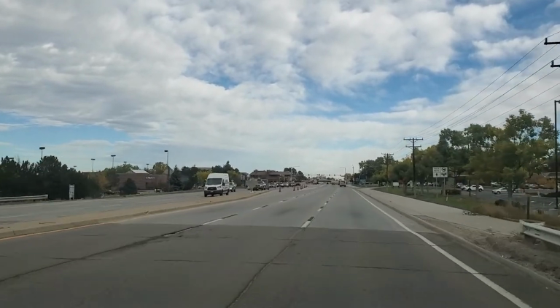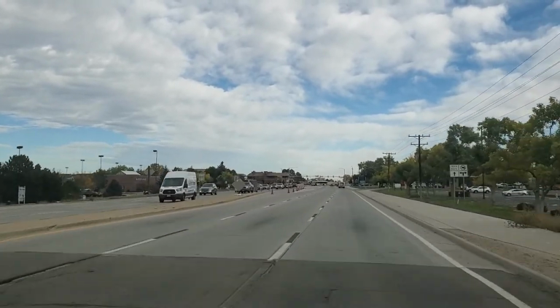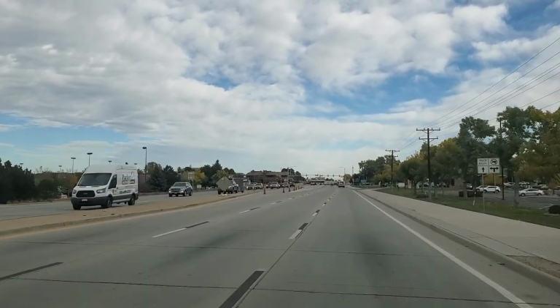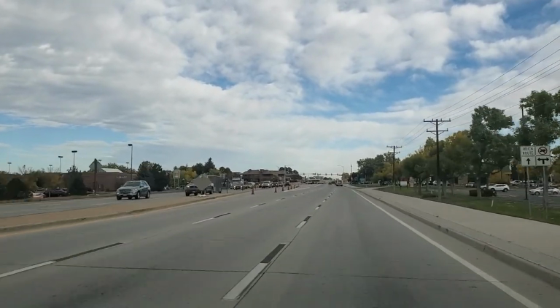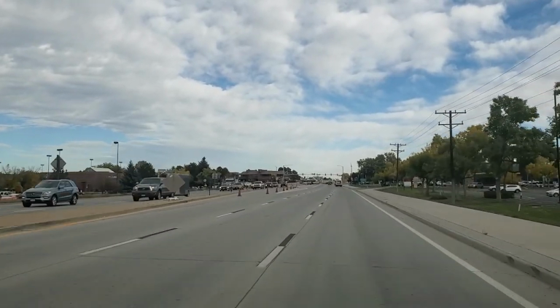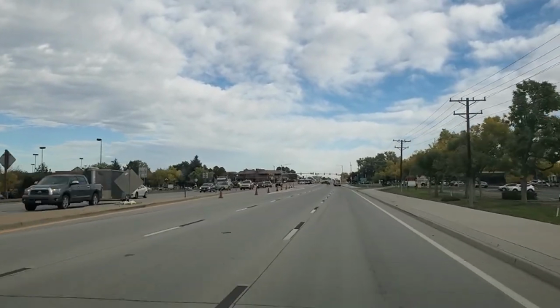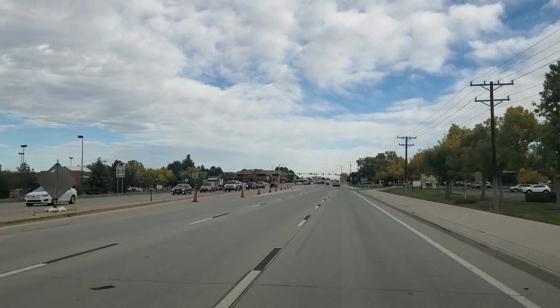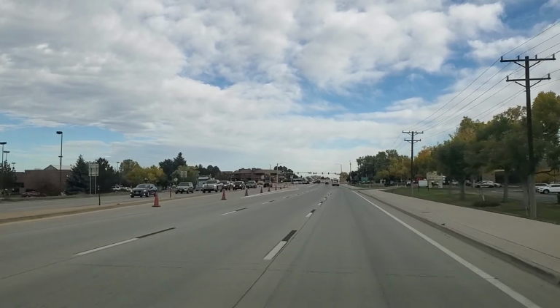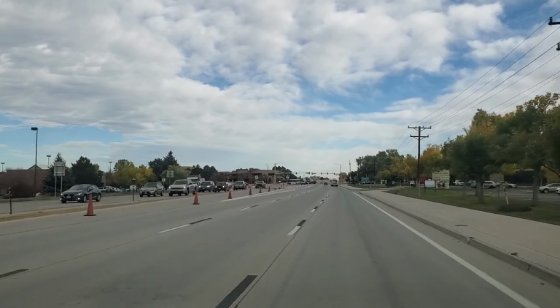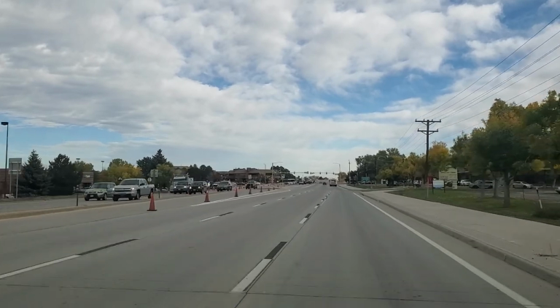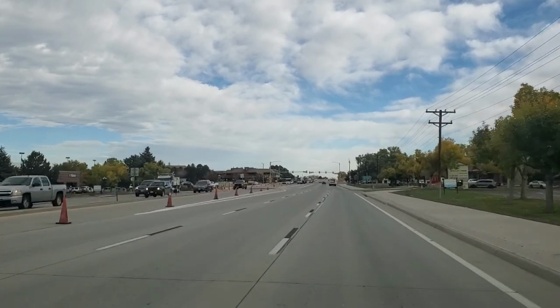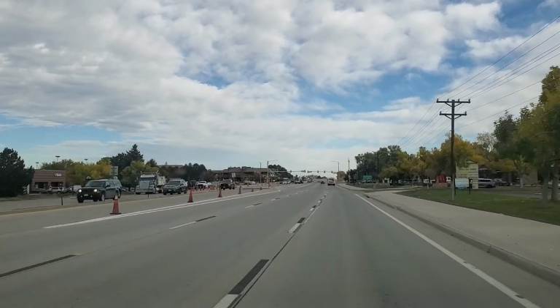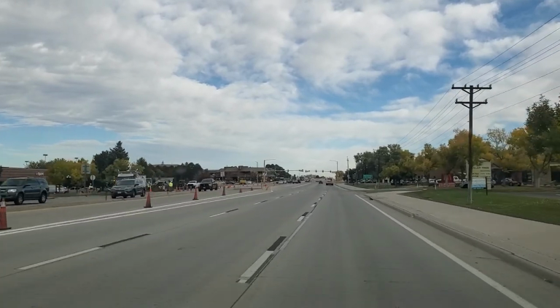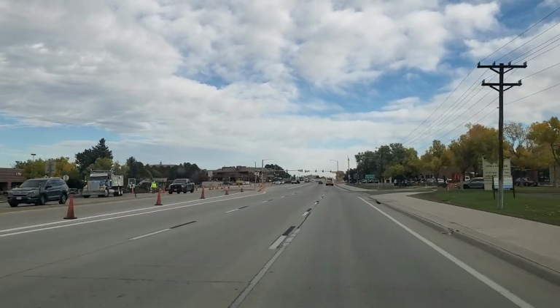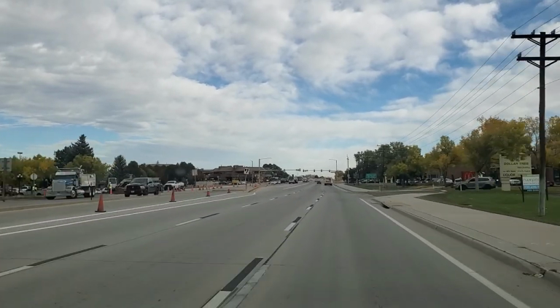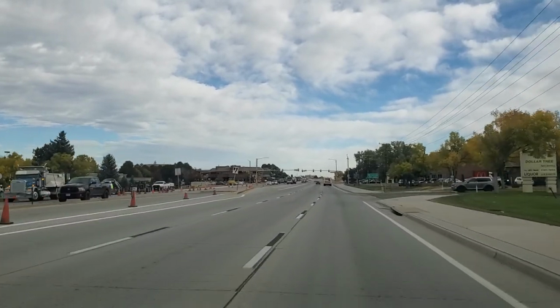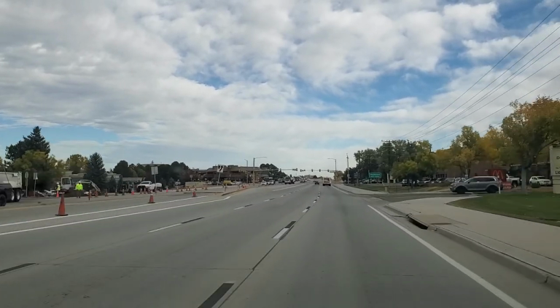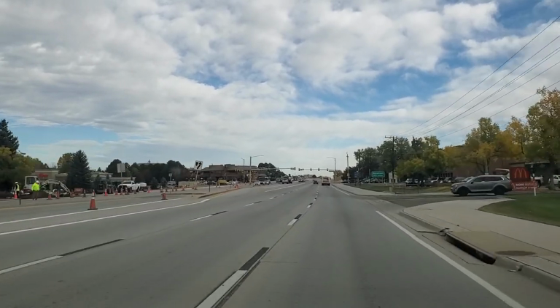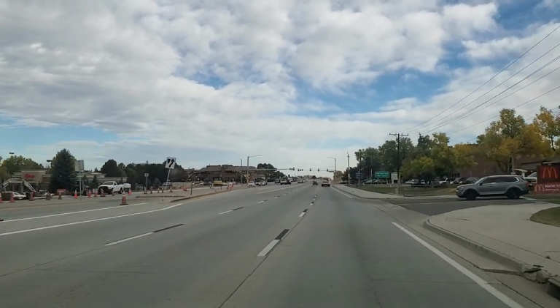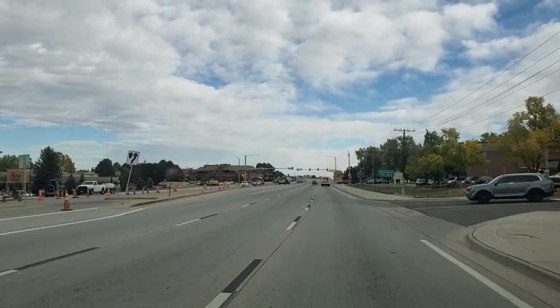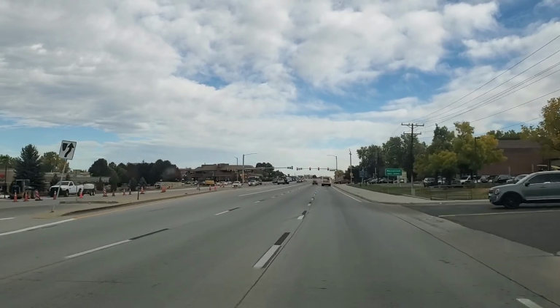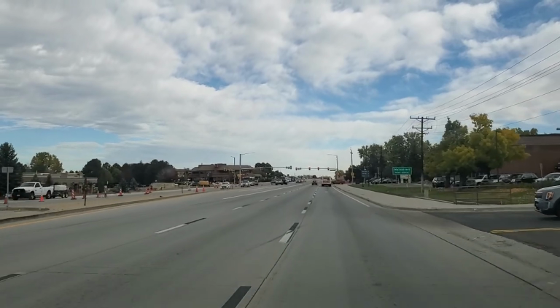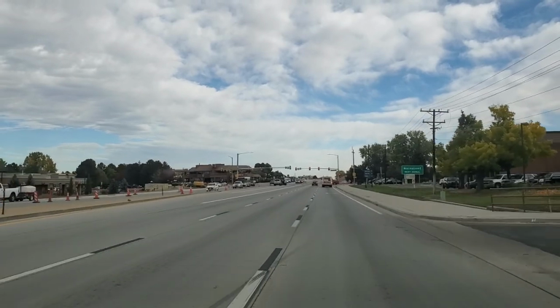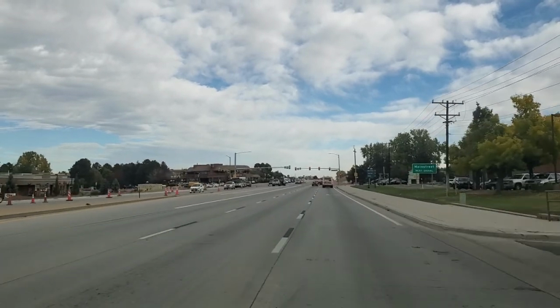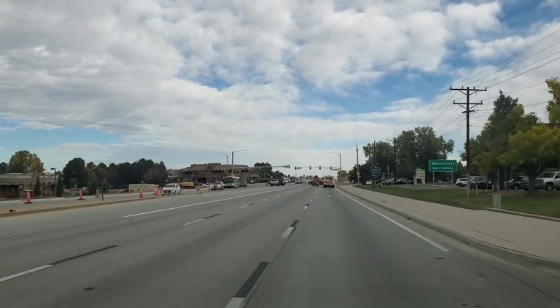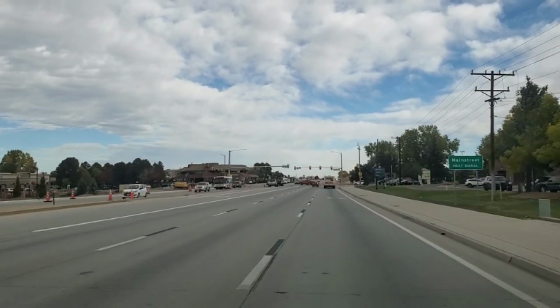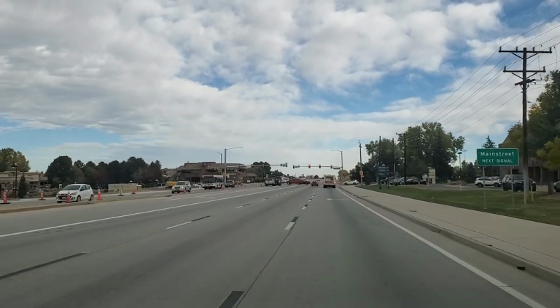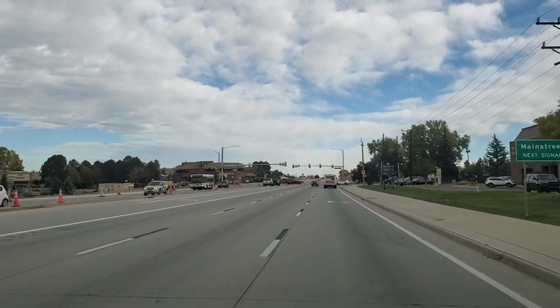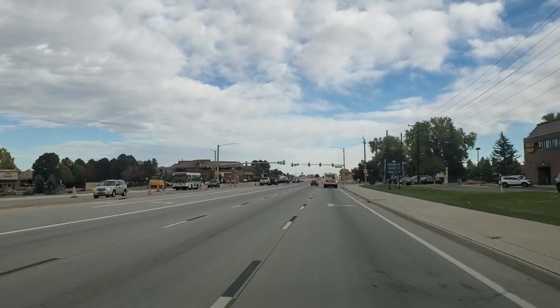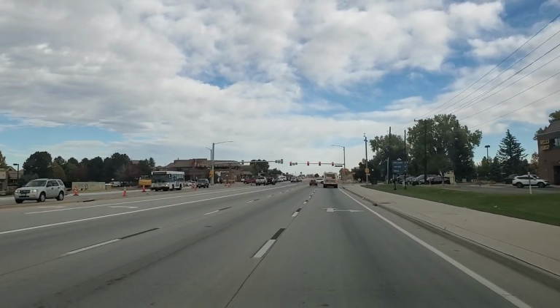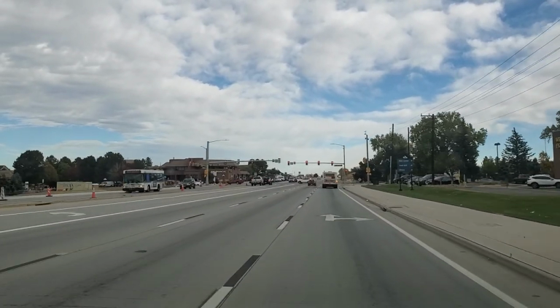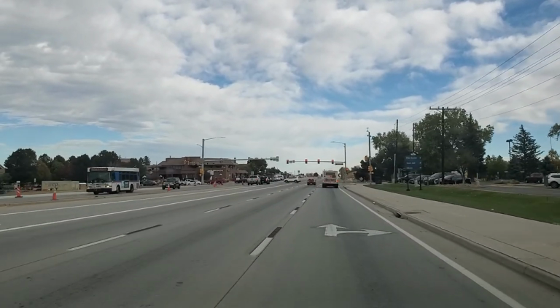I just had a closing here in downtown Parker at the Parker Flats, at First American Title. I figured, you know what, I'm in the area — there's not a ton of traffic, which is pretty unusual for the downtown Parker area because sometimes it gets pretty busy. When I say downtown Parker area, it's really a couple of streets, but it's really, really cute, so I wanted to show it to y'all.